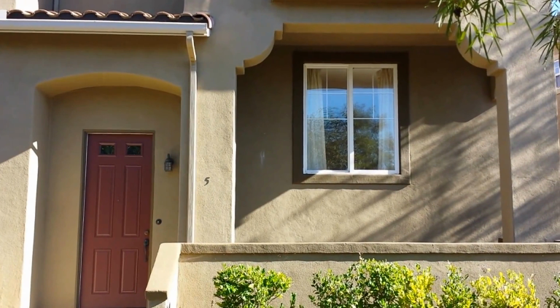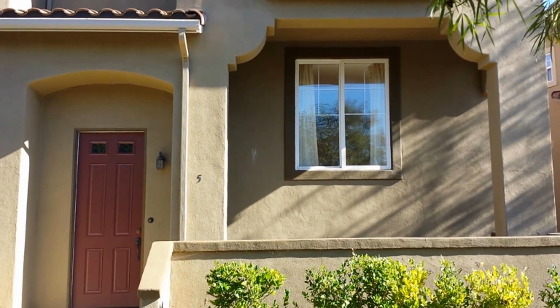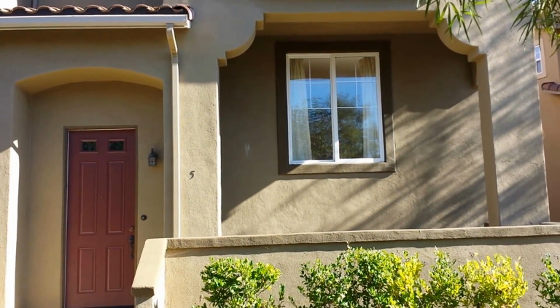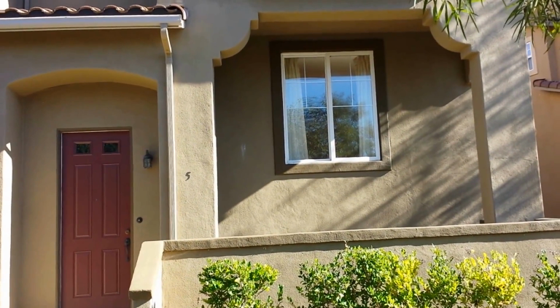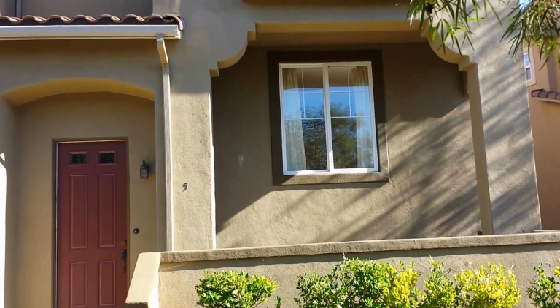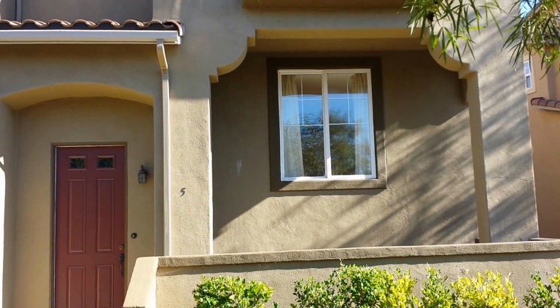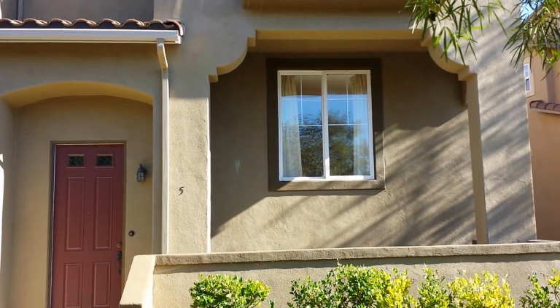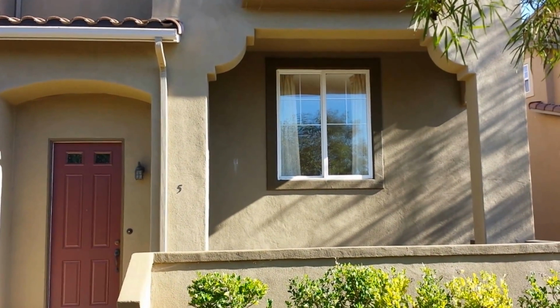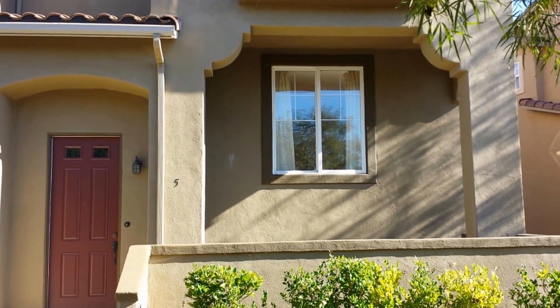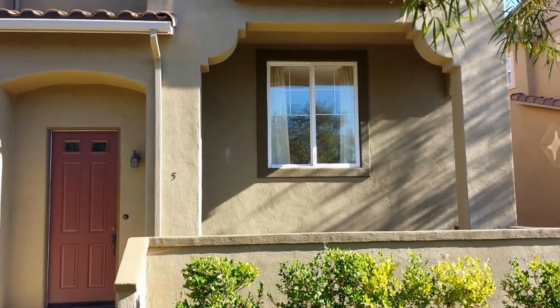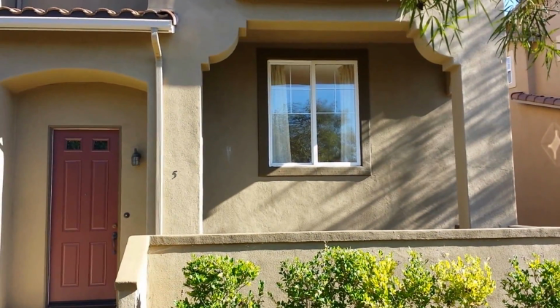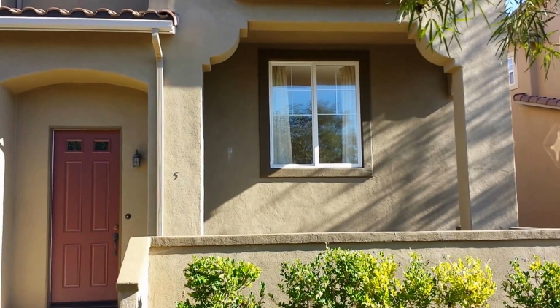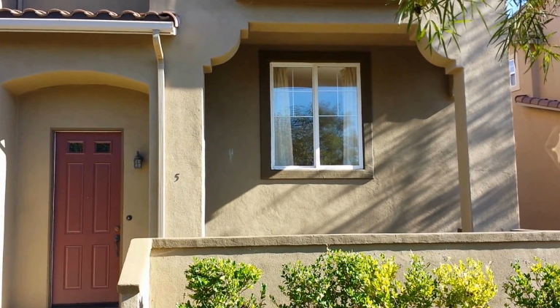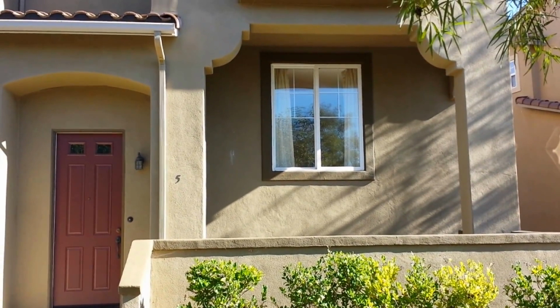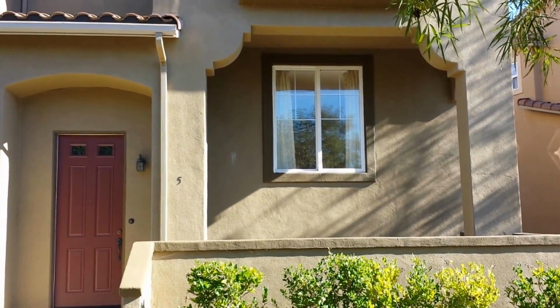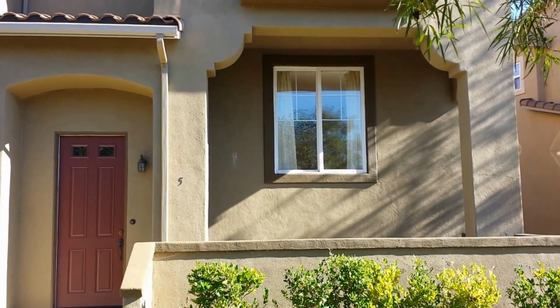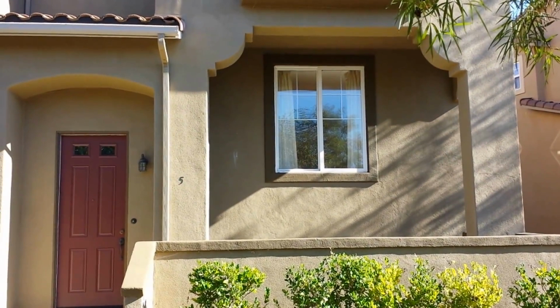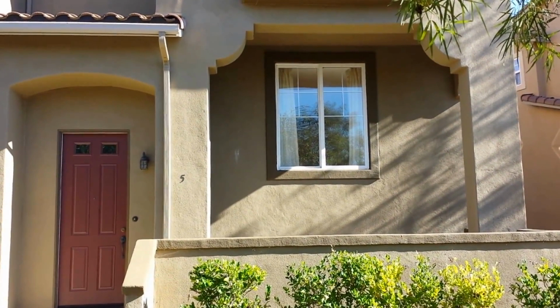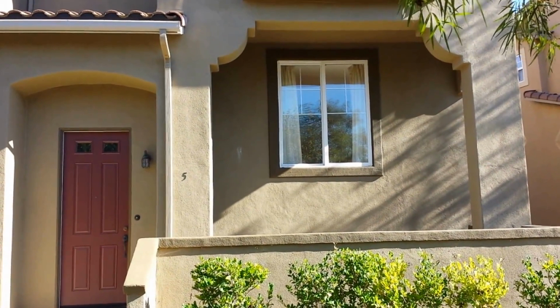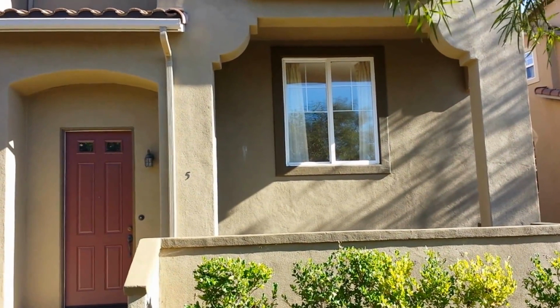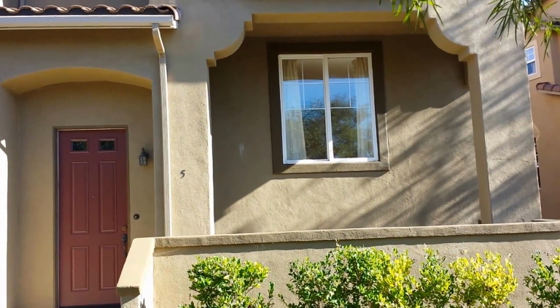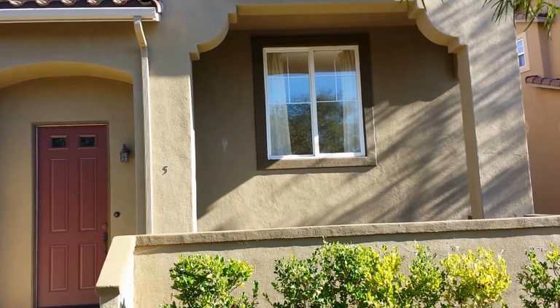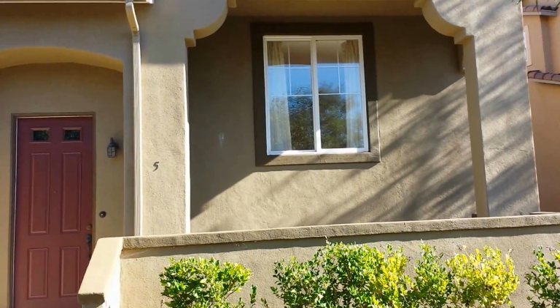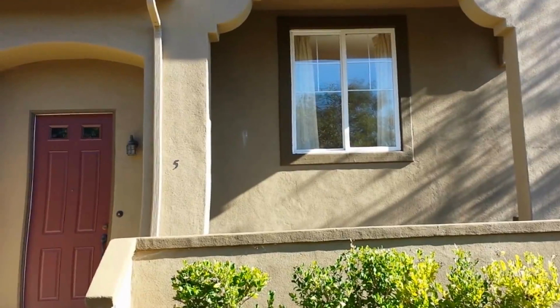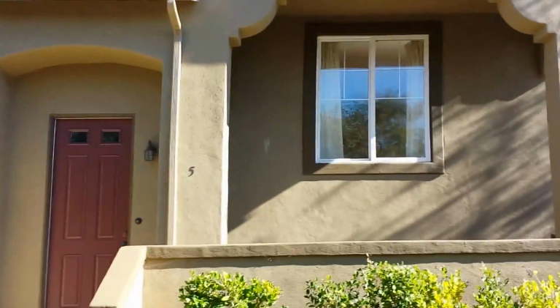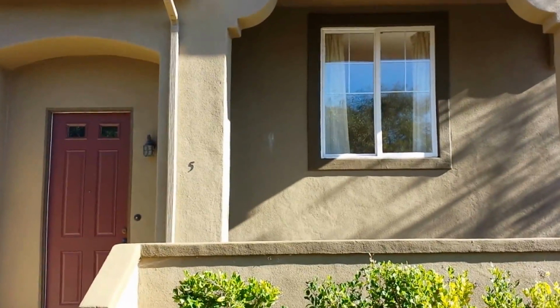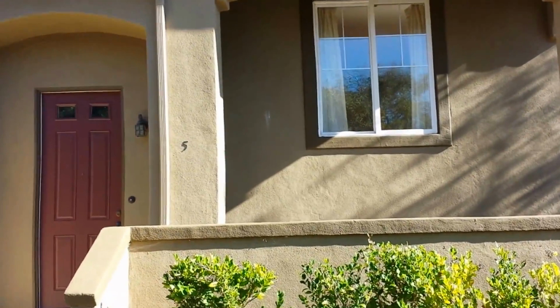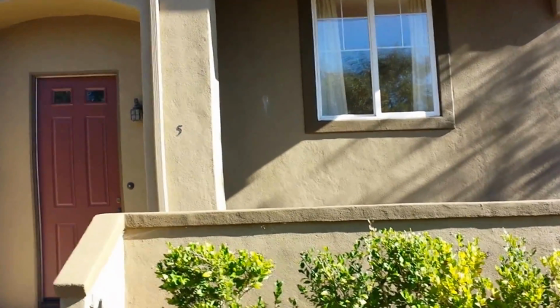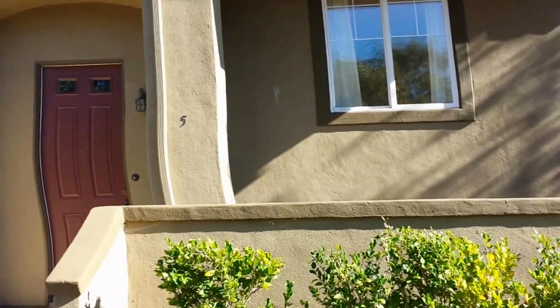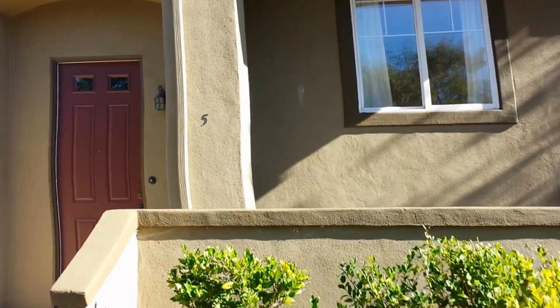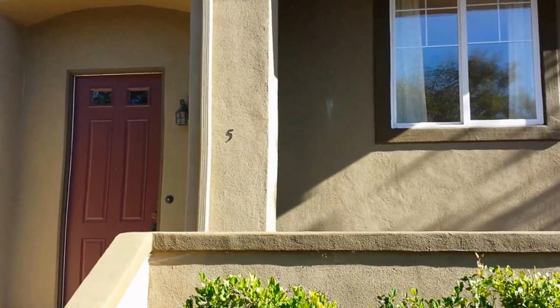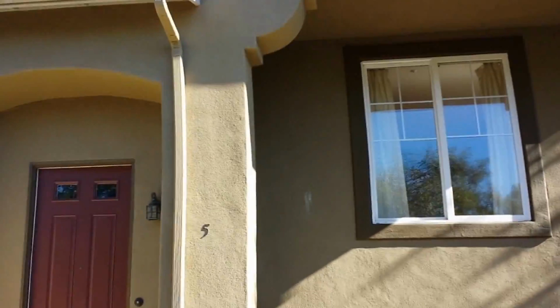Hi, I'm Bob Weaver, a realtor, and I want to take you on a tour of a great townhome in the Santa Luce area. It's at the Sycamore Walk Complex, and I want to show you how great it is.